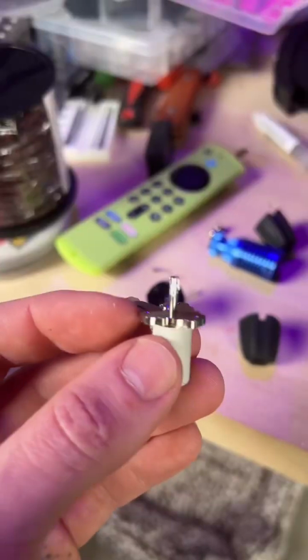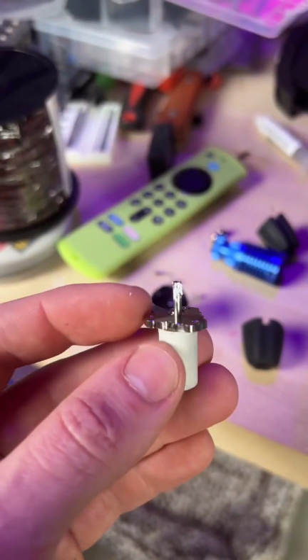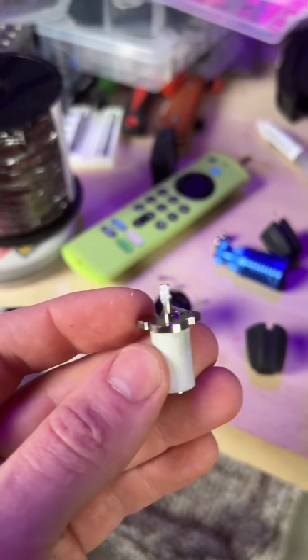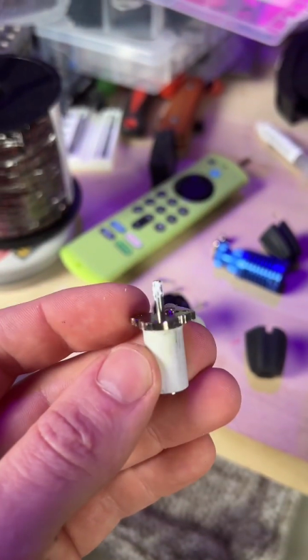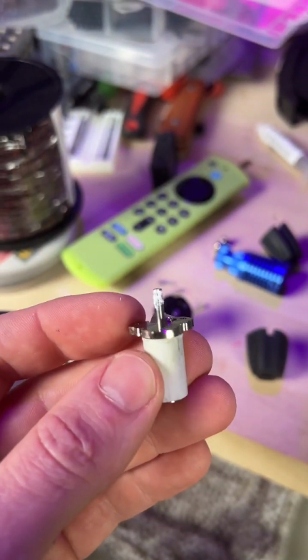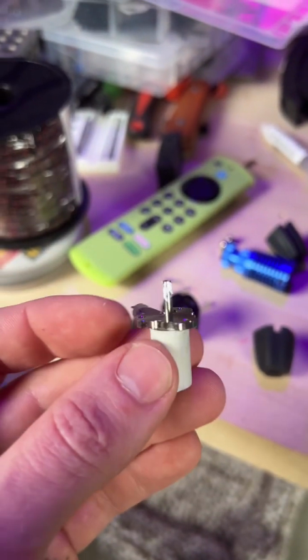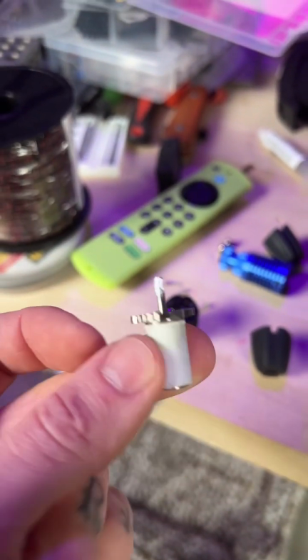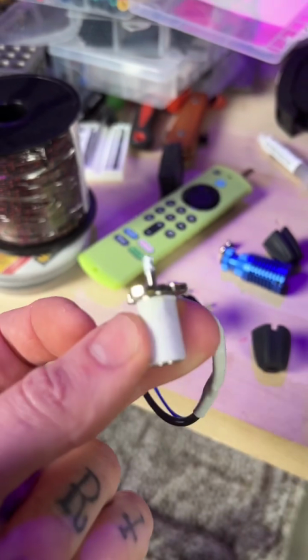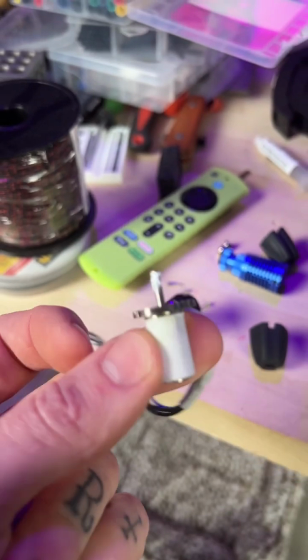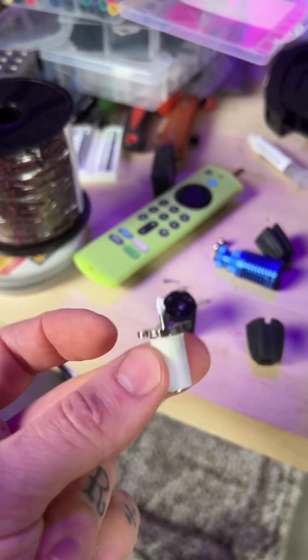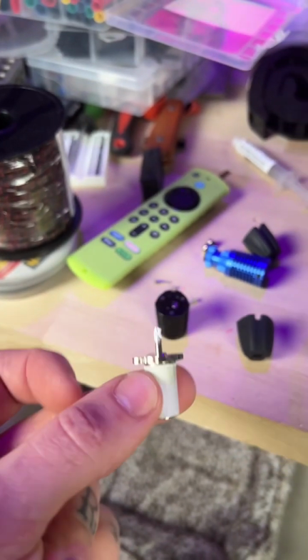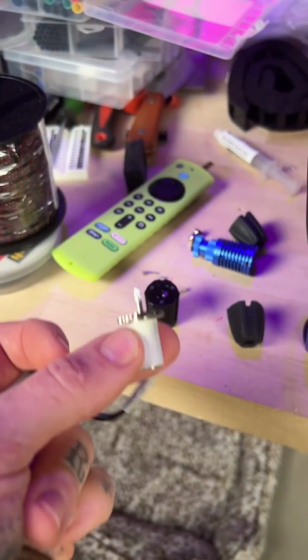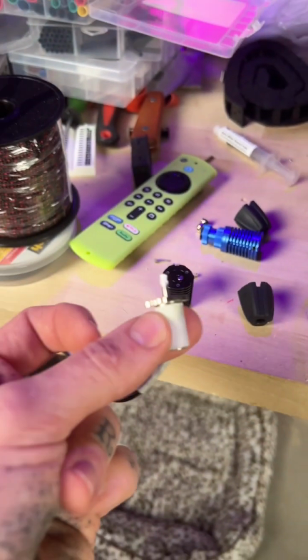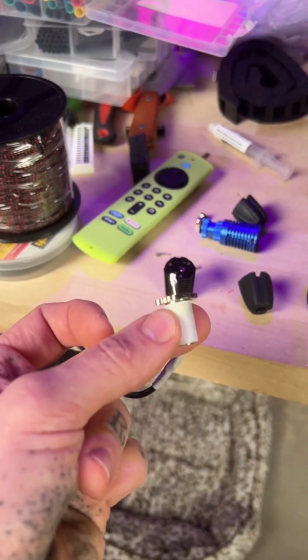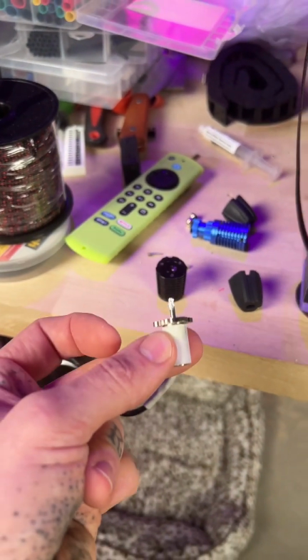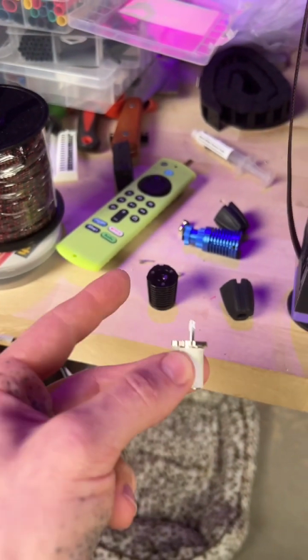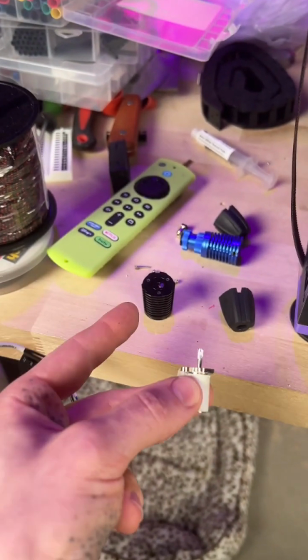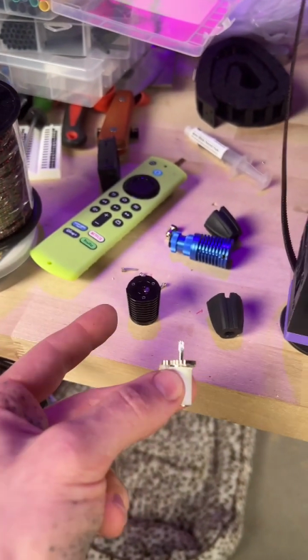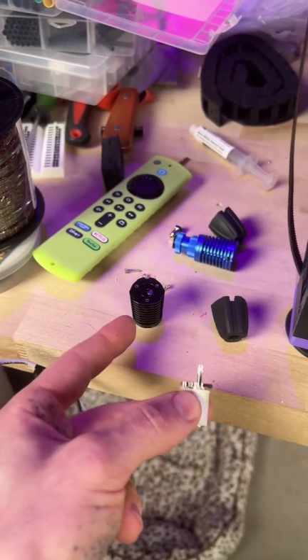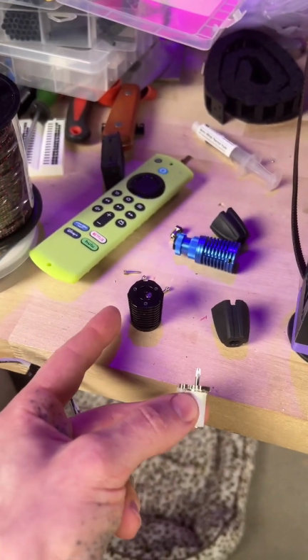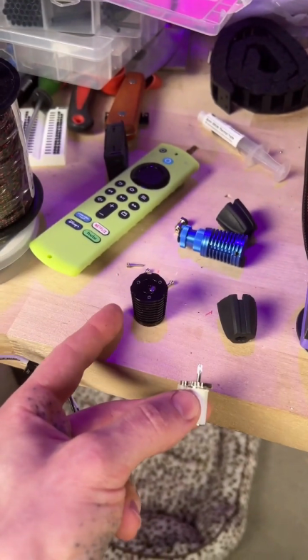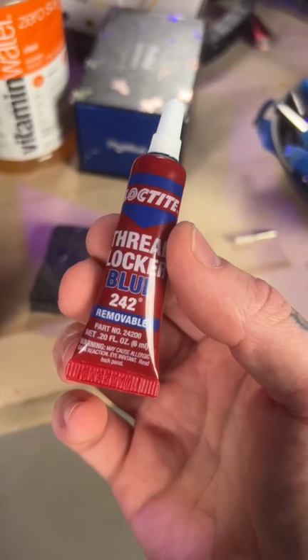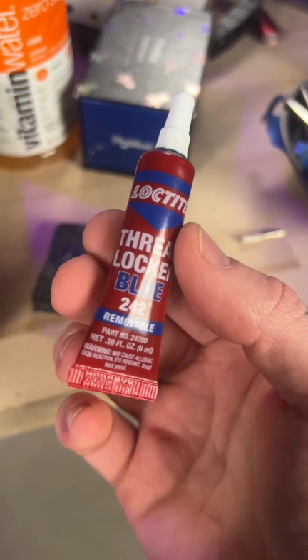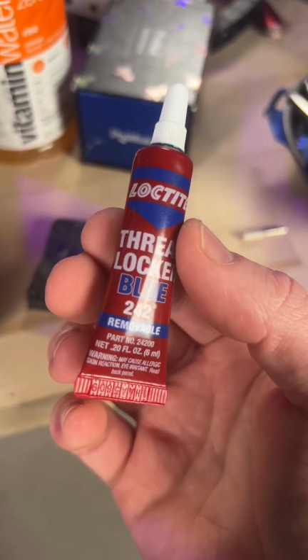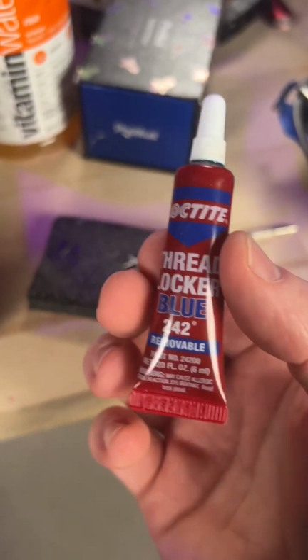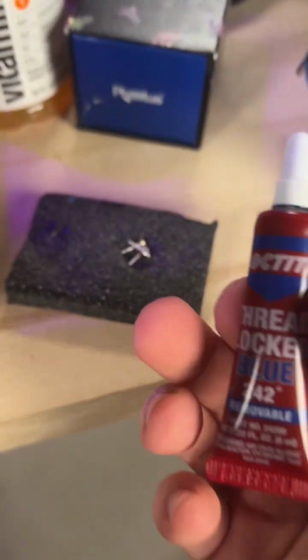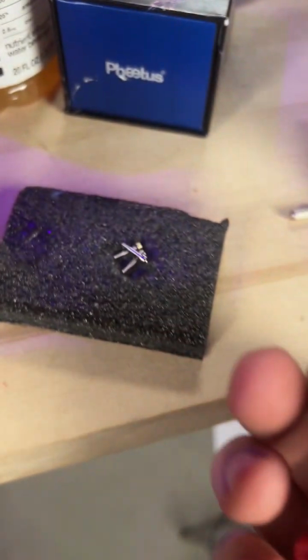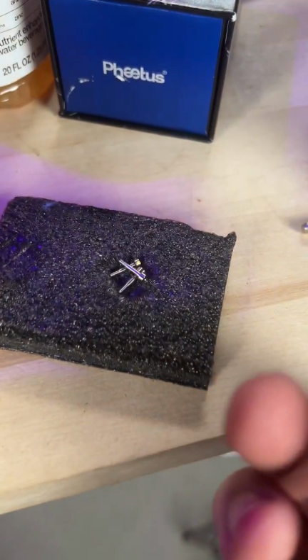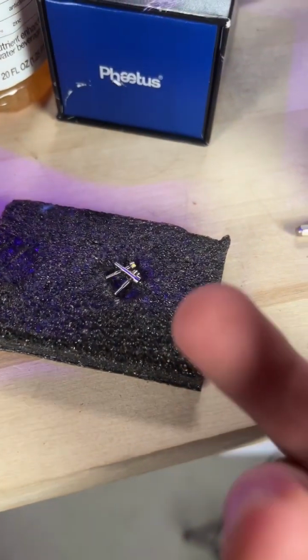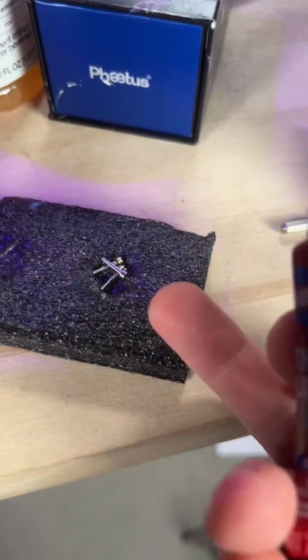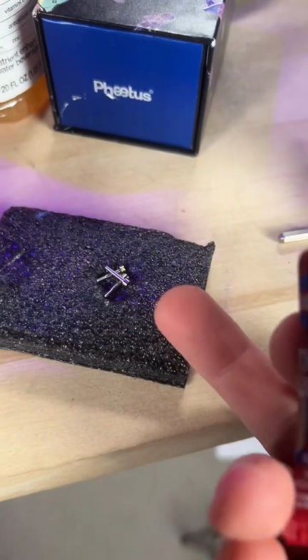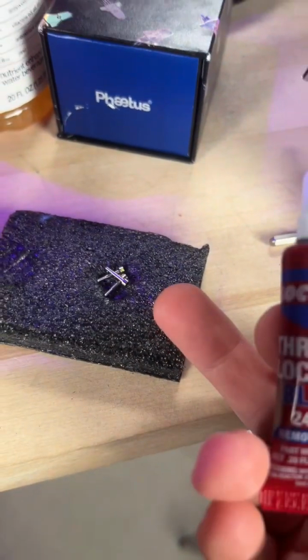I applied a tiny bit of thermal paste to the heat break on this, because I'm swapping the heater cartridge to the old heat sink. And I'm going to use a little blue Loctite on the heater cartridge screws so they don't come loose.